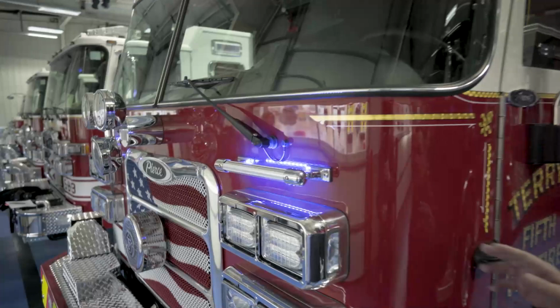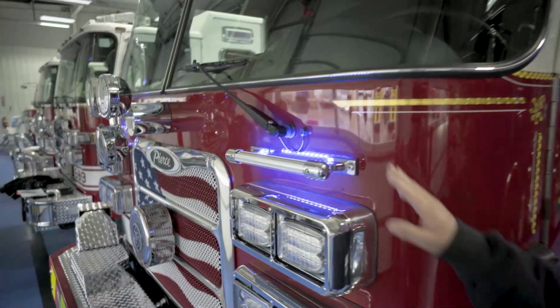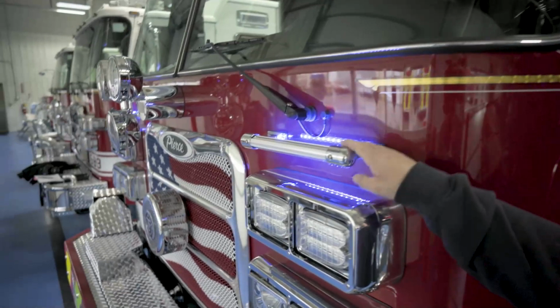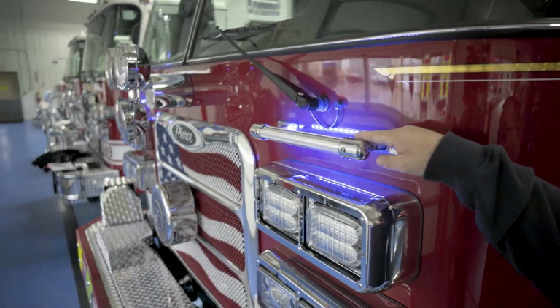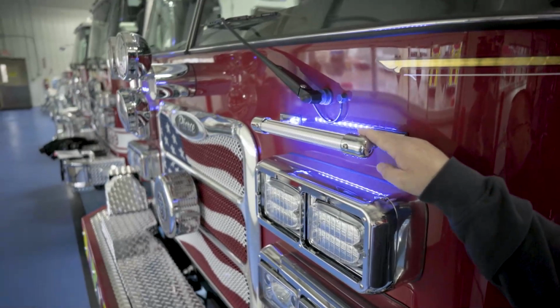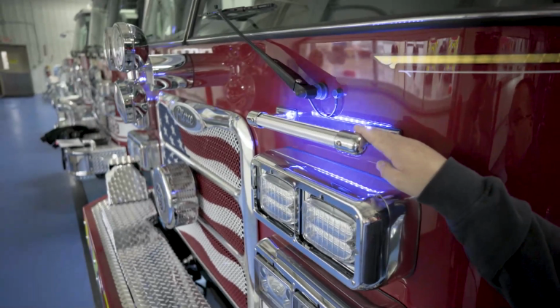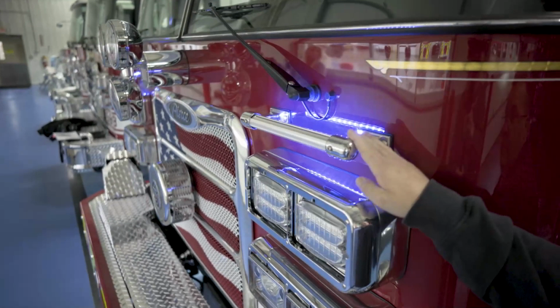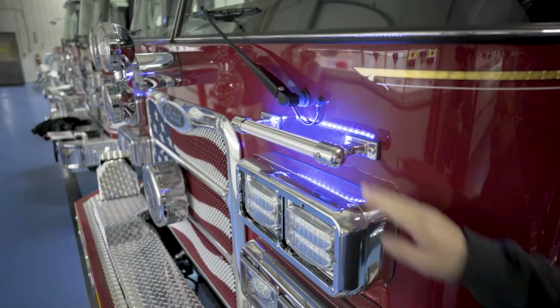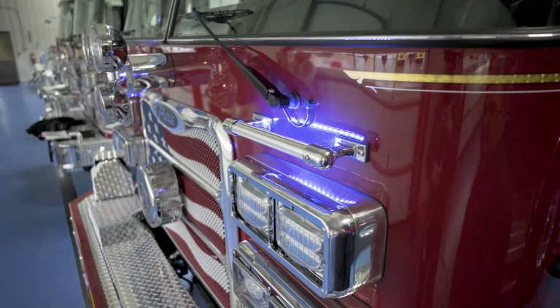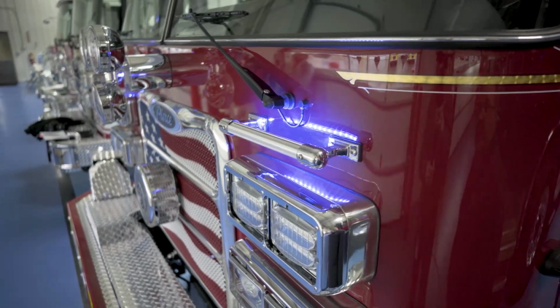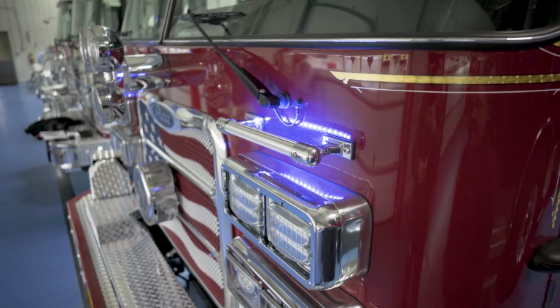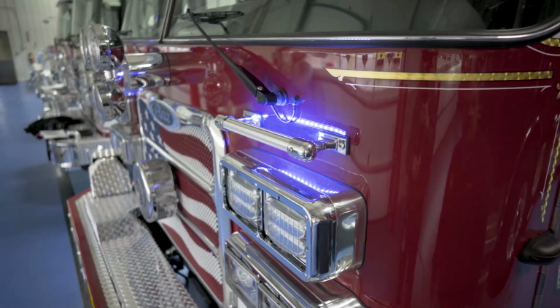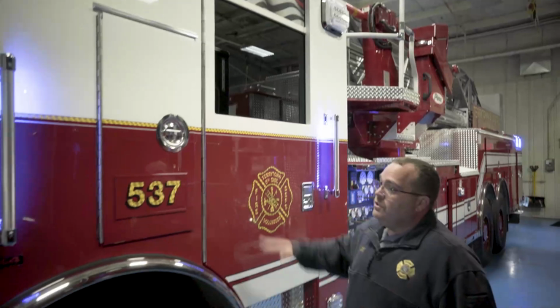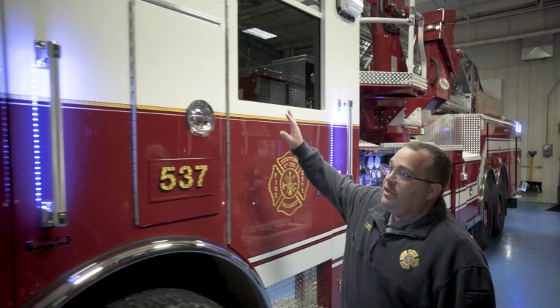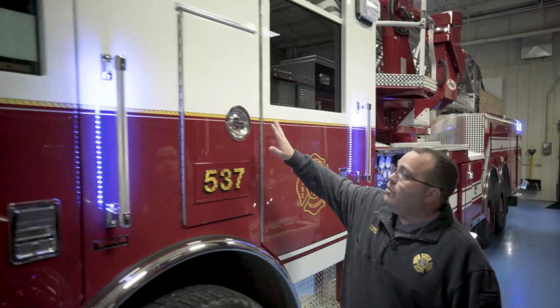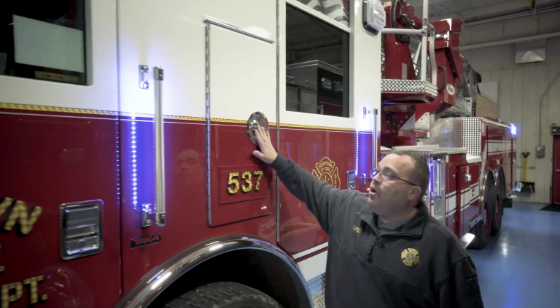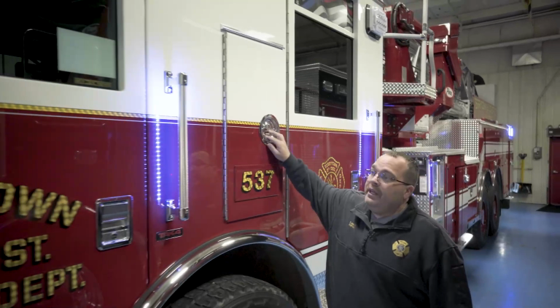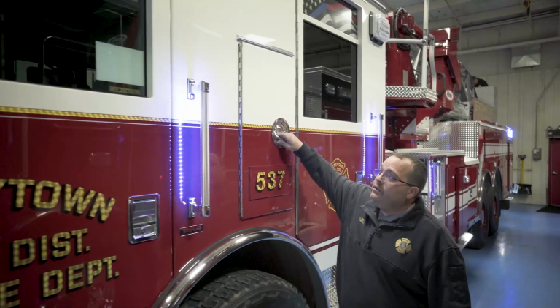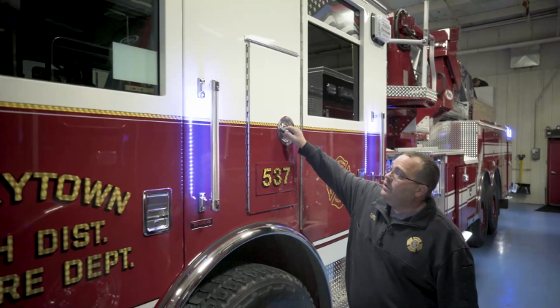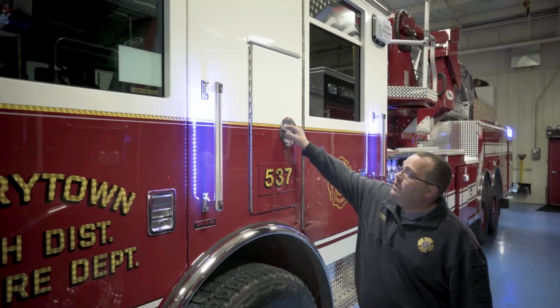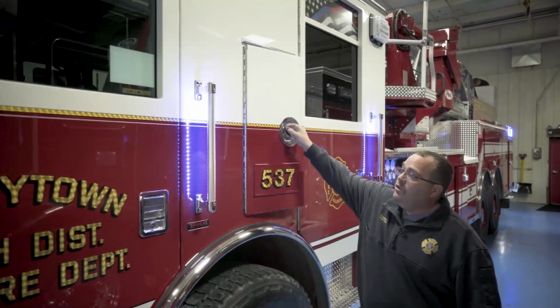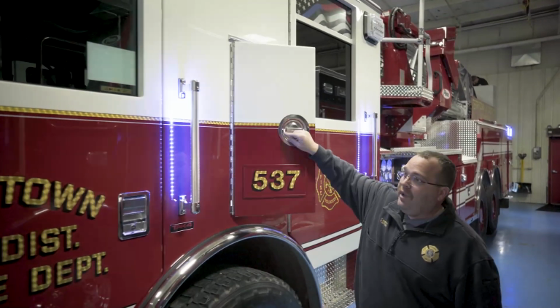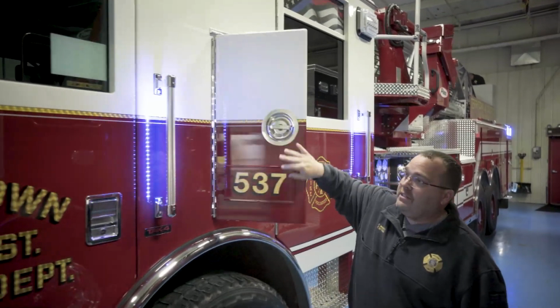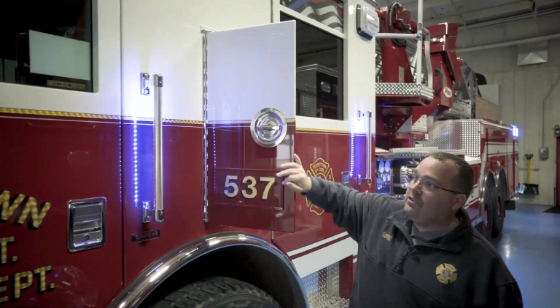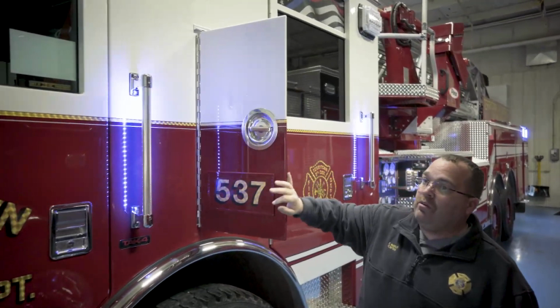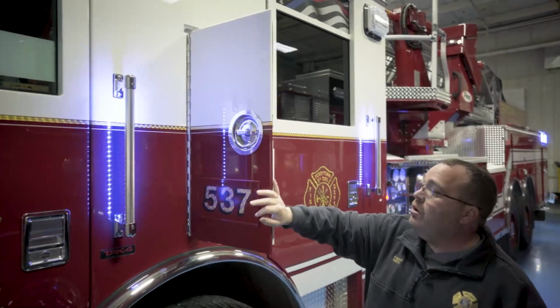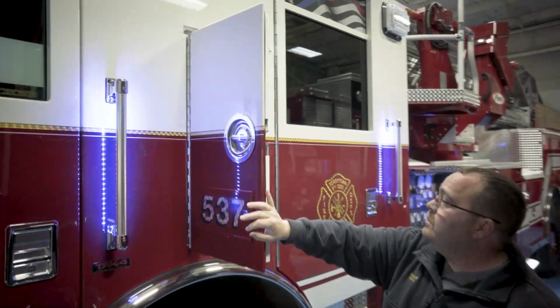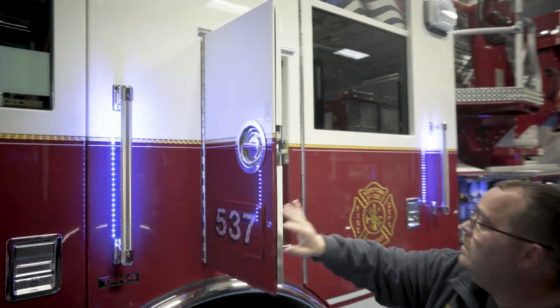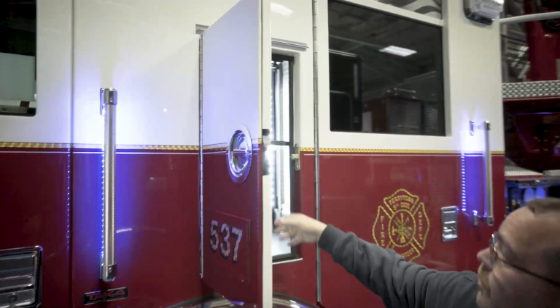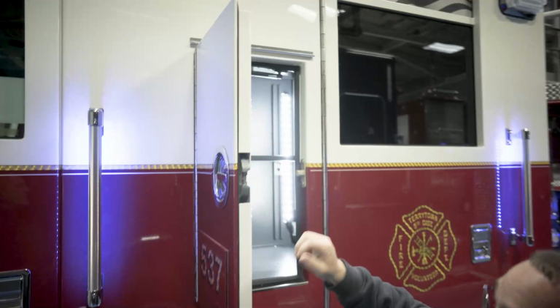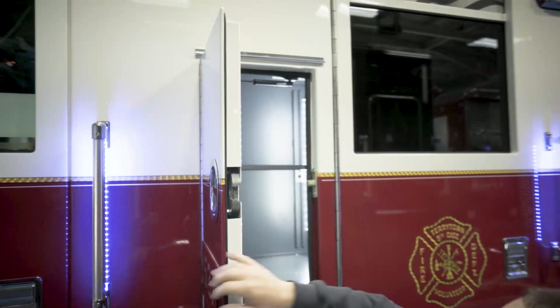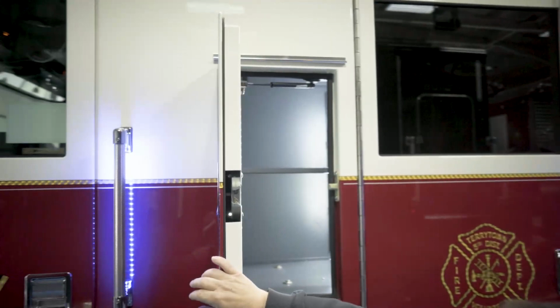We did the backlit handrails for visibility at night. We did a medical compartment here for quick access on medical calls — we can just grab and go.